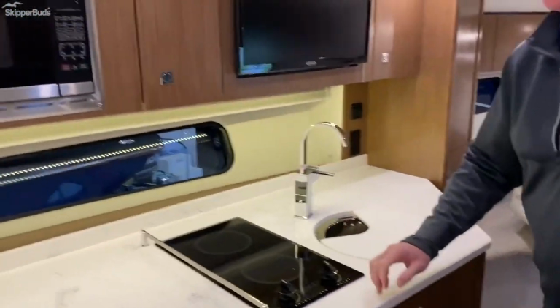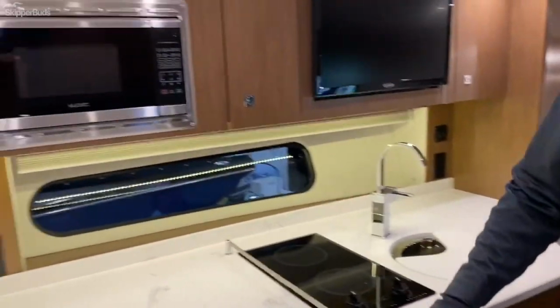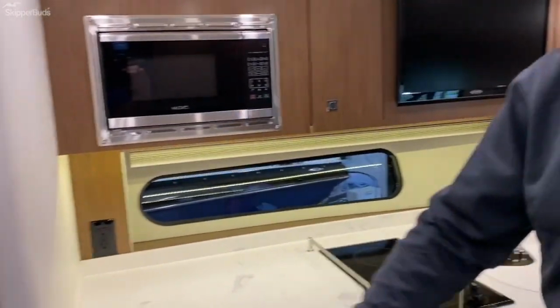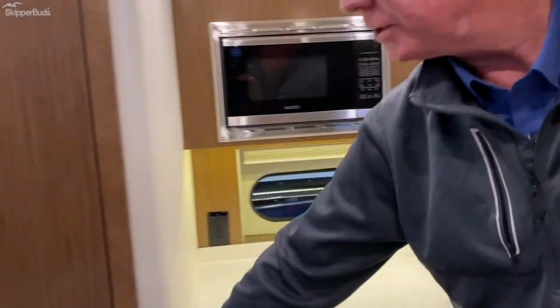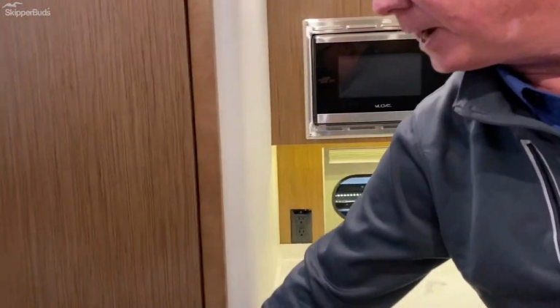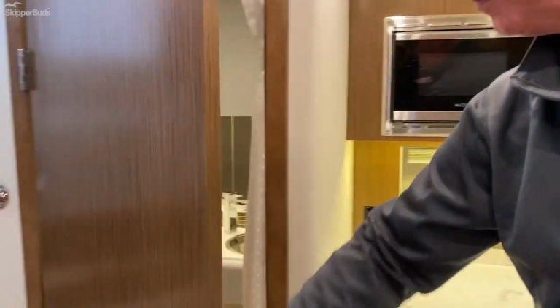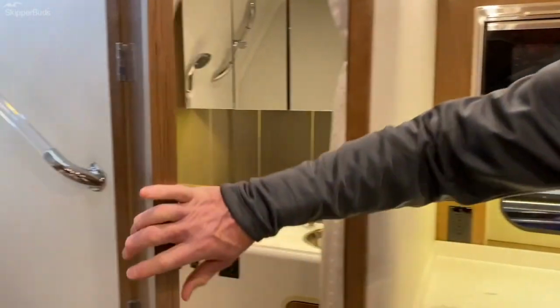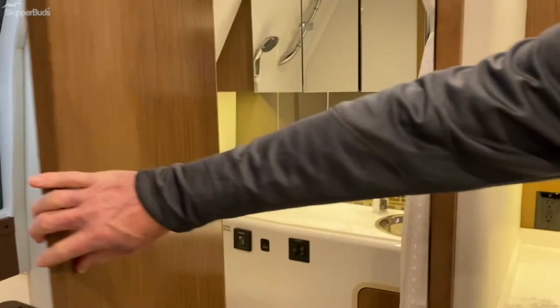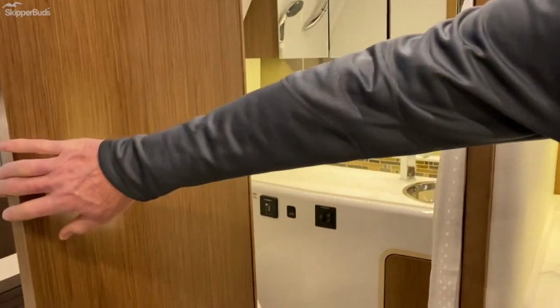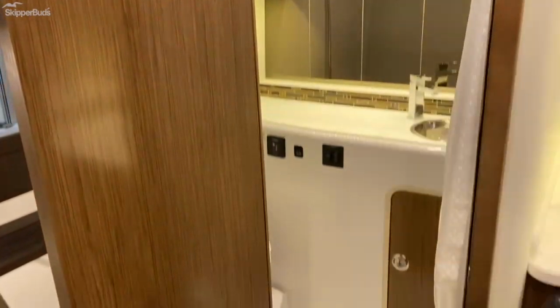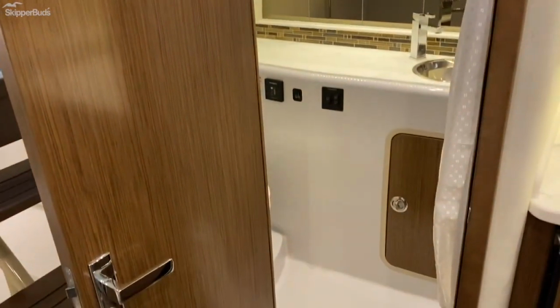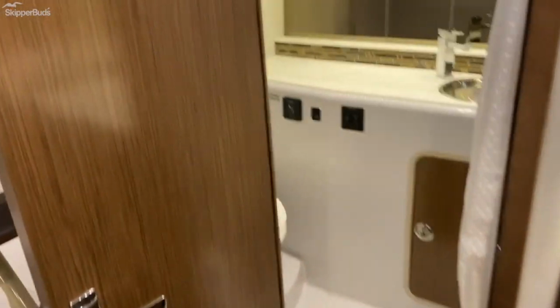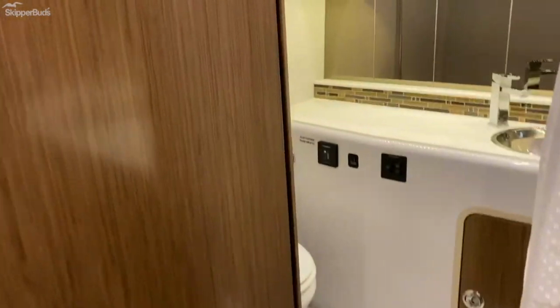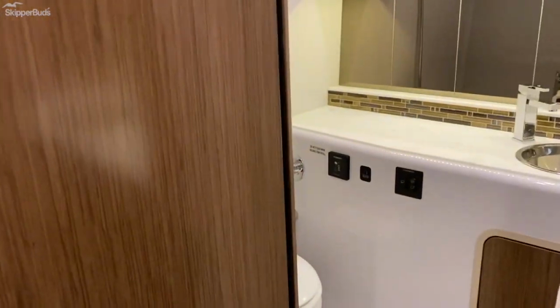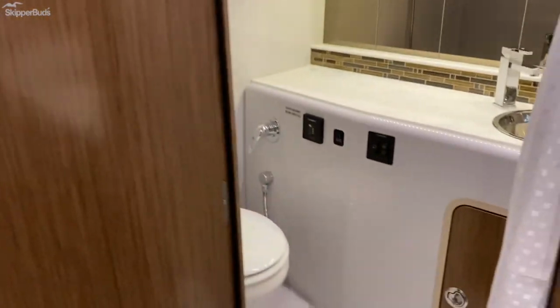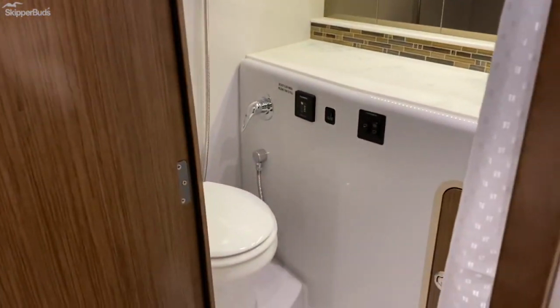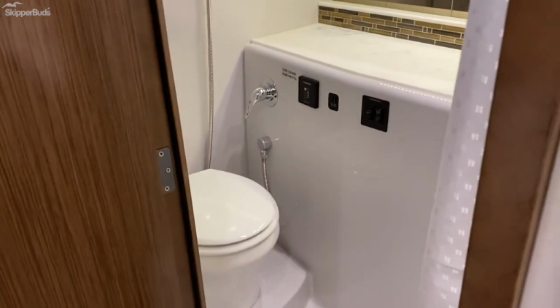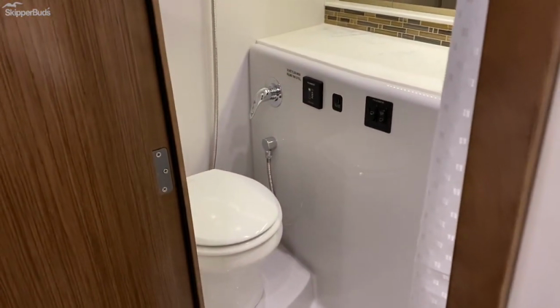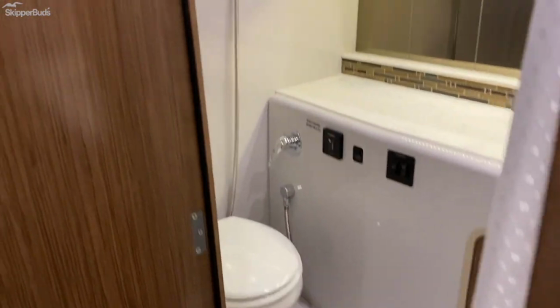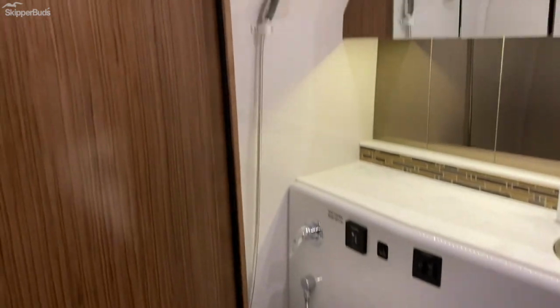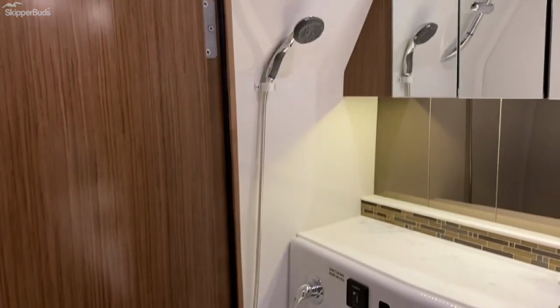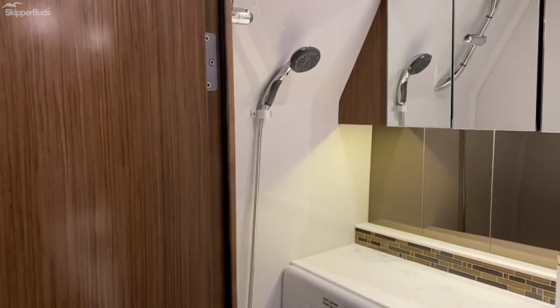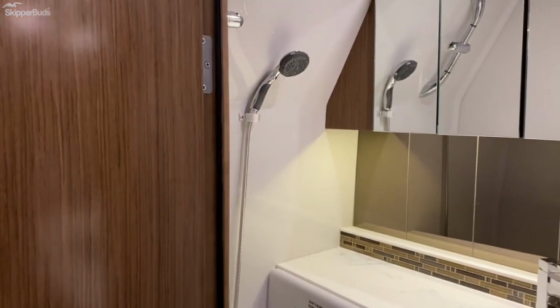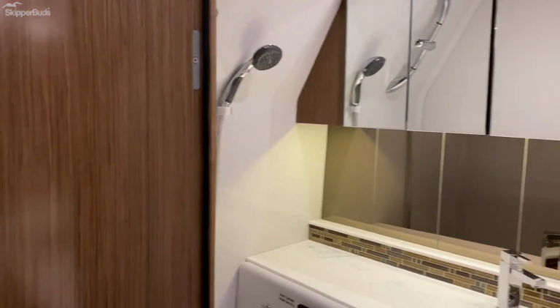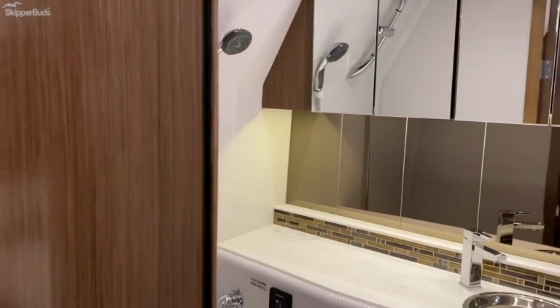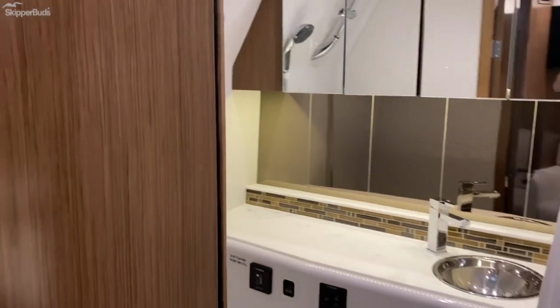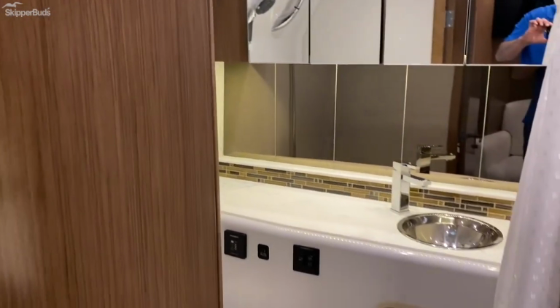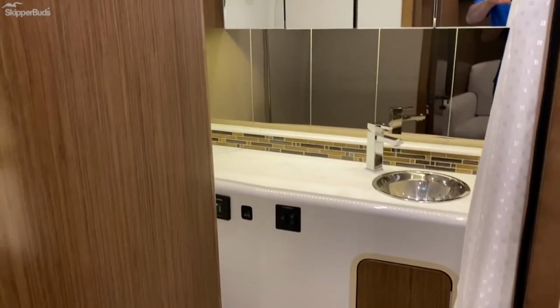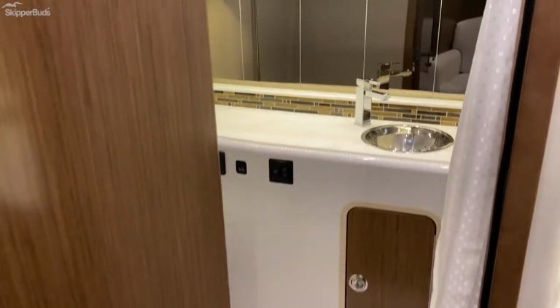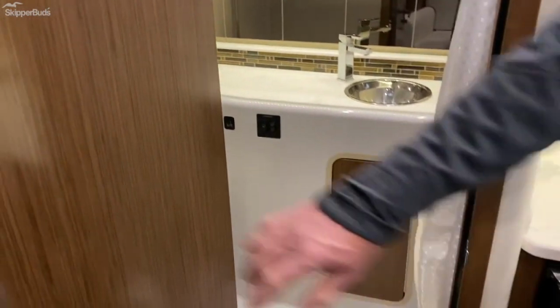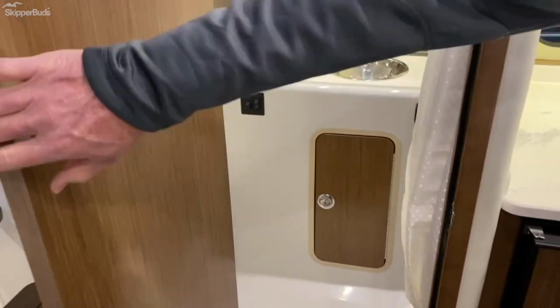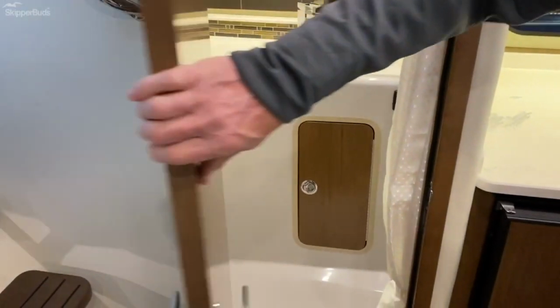Over here we have access to the head — vacuum flush head, nice big shower, low maintenance all-fiberglass interior. Very user friendly.